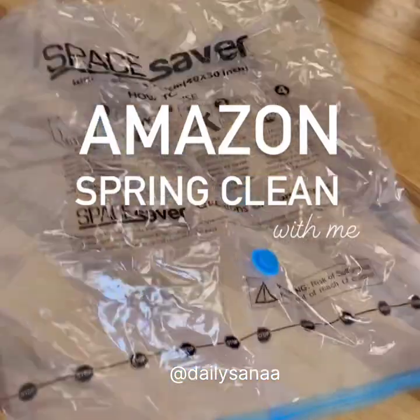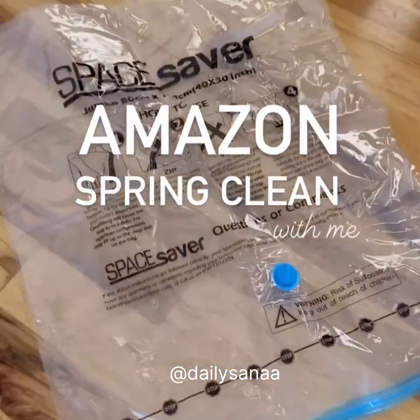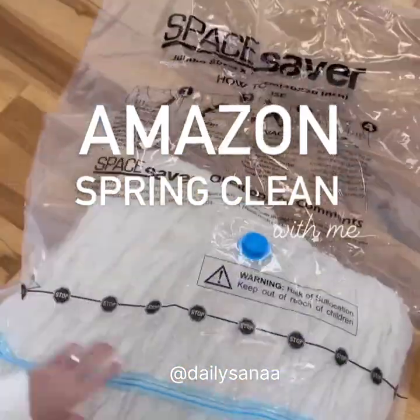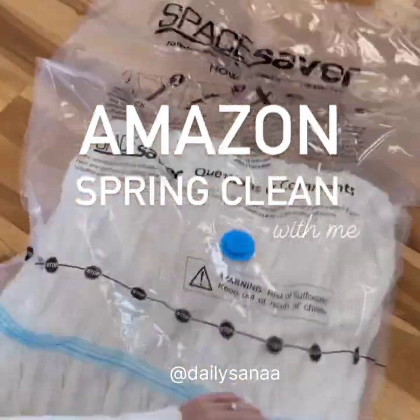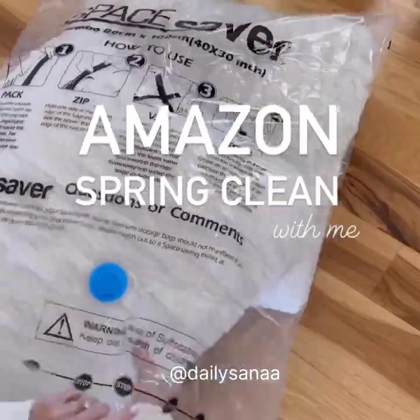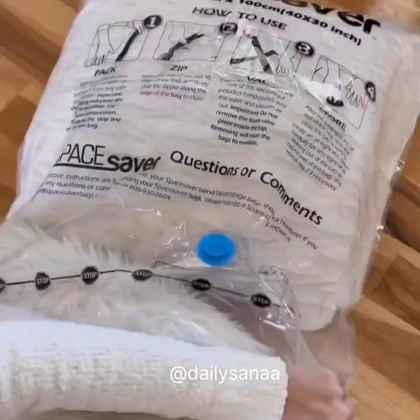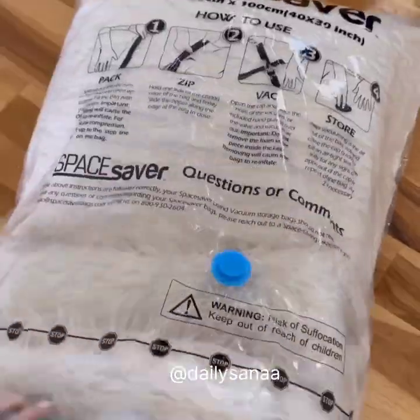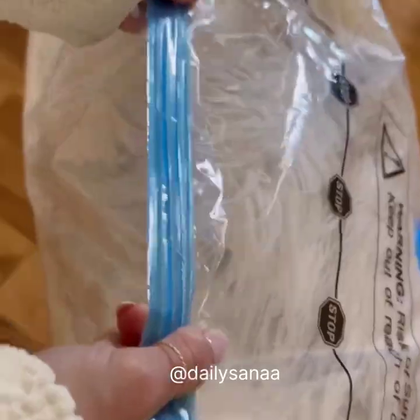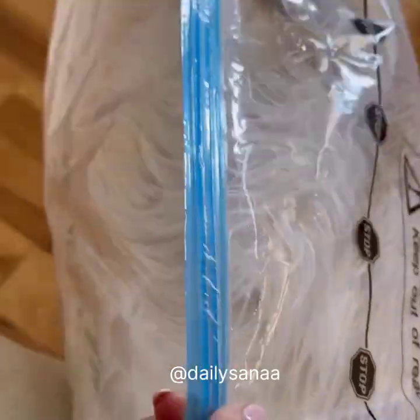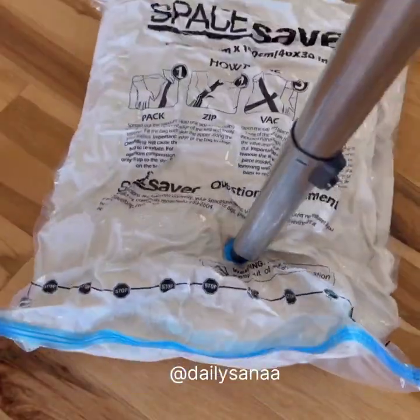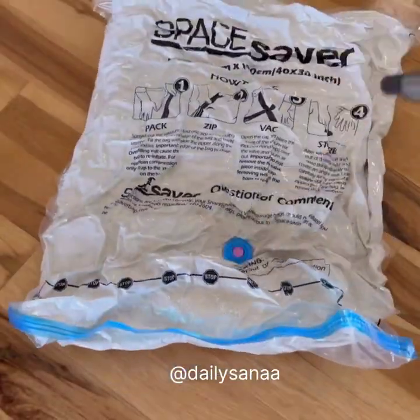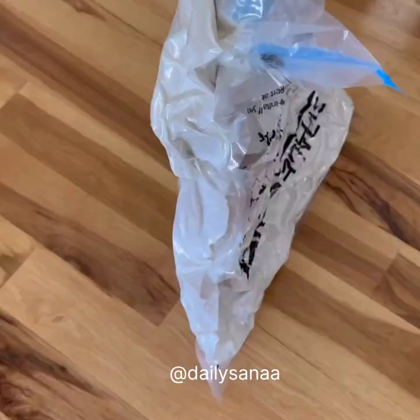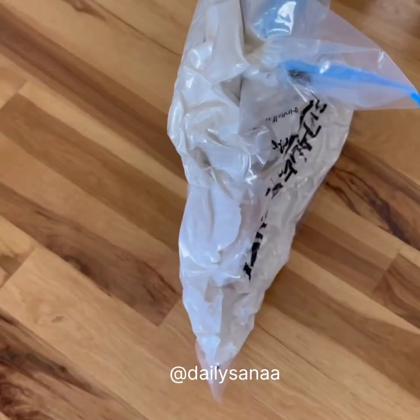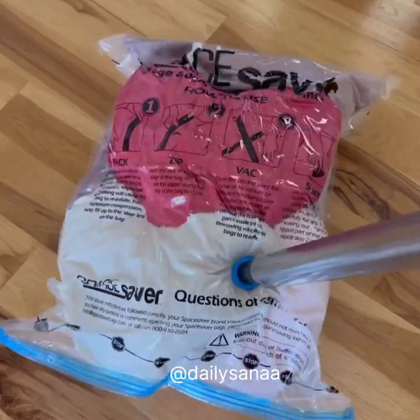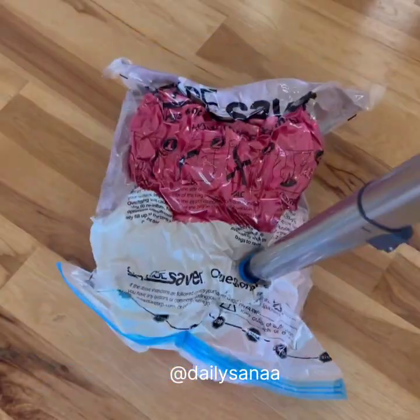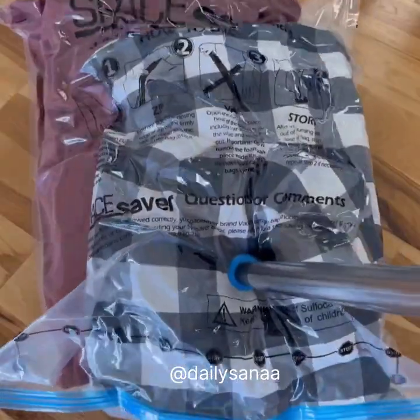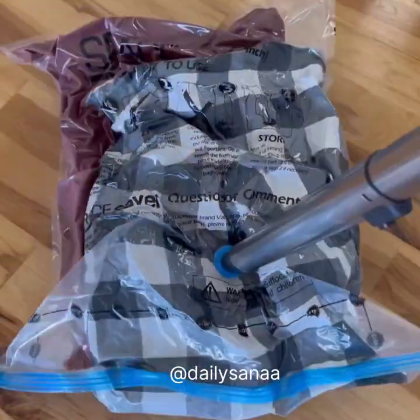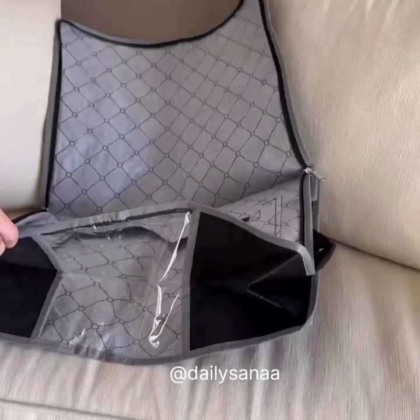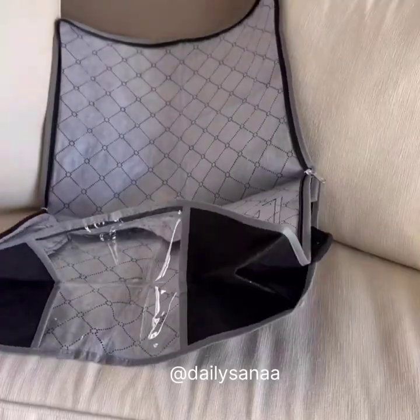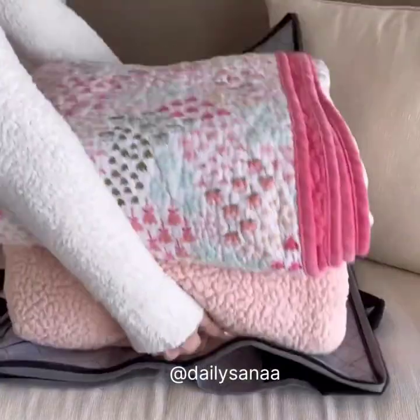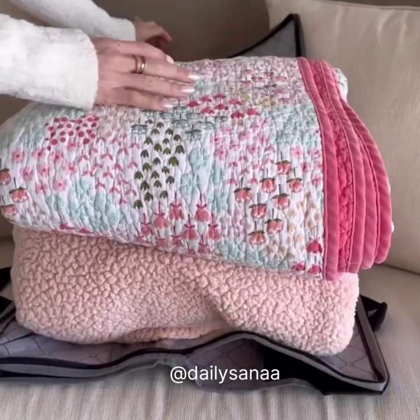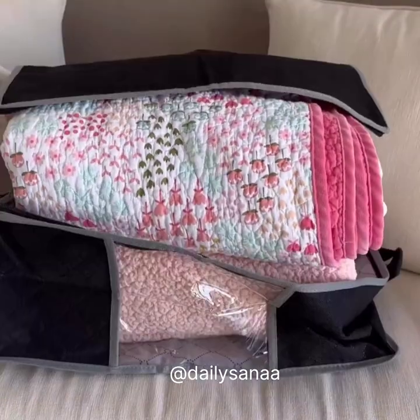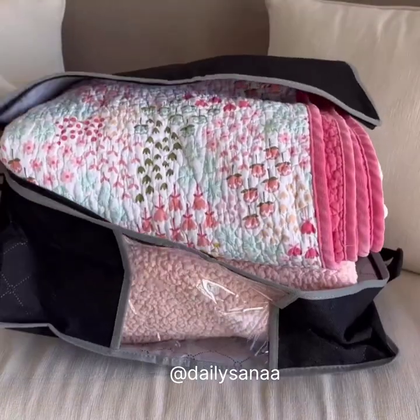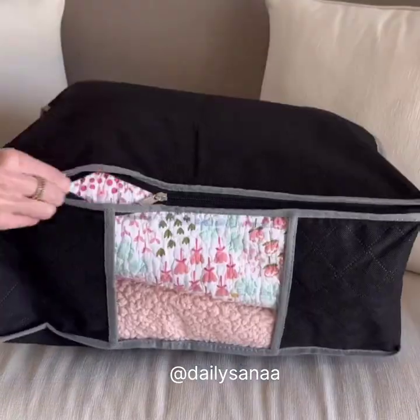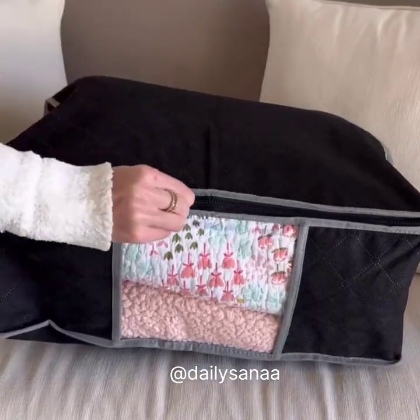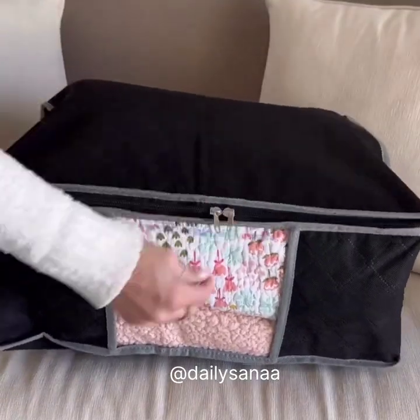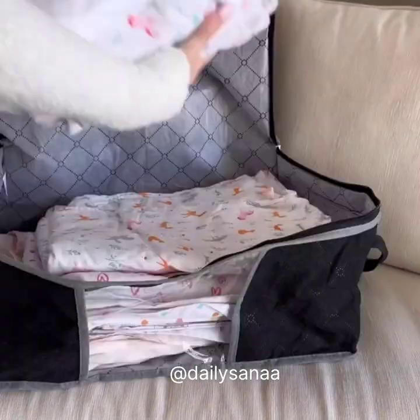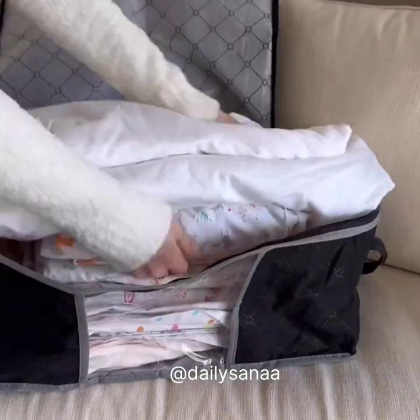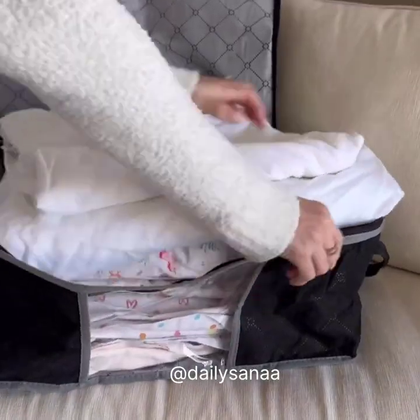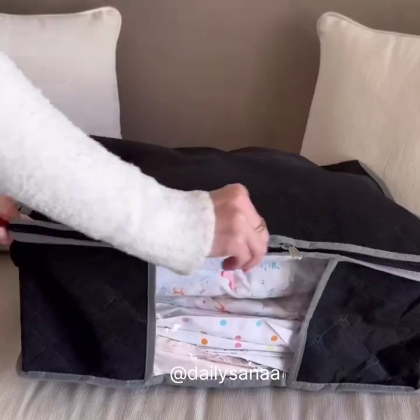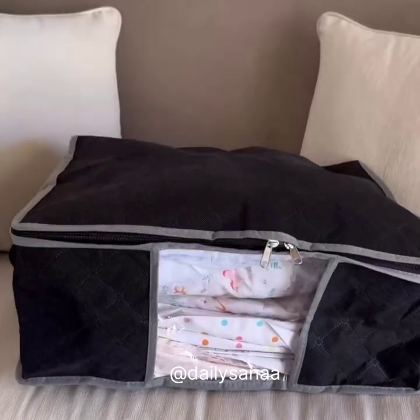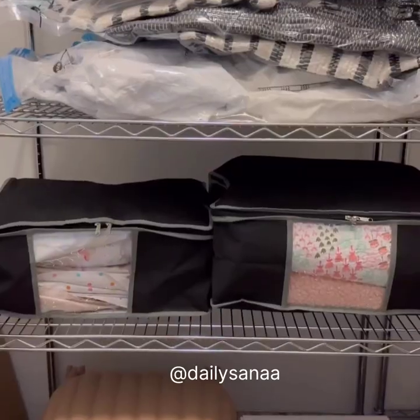These space saver vacuum storage bags are a great way to store all of your winter comforters, blankets, and bedding. I use these storage bags with a clear window to store our blankets and sheet sets. Check out the storage closet.